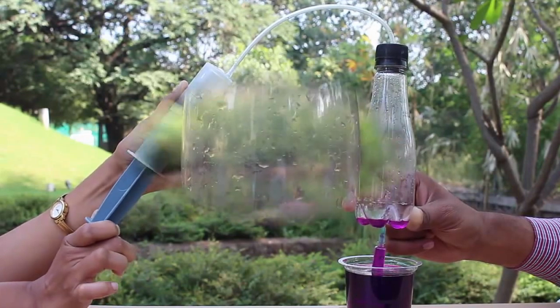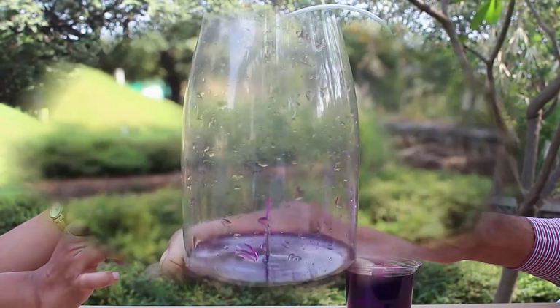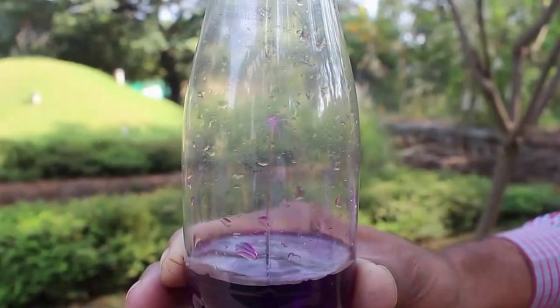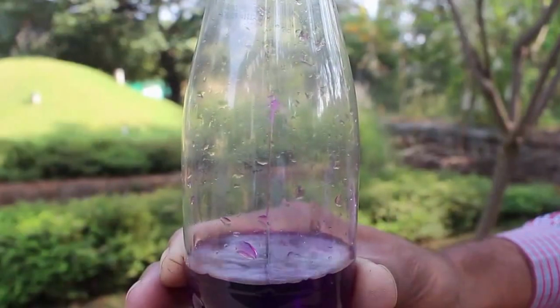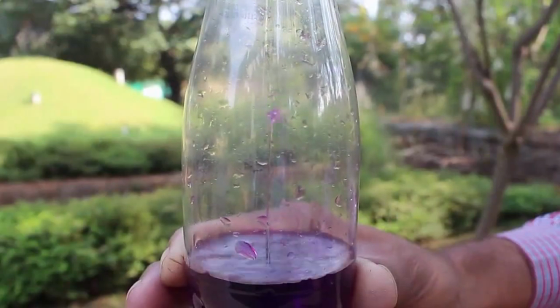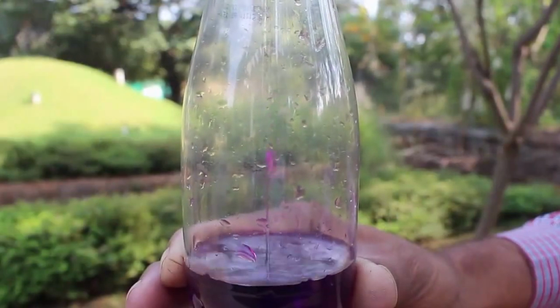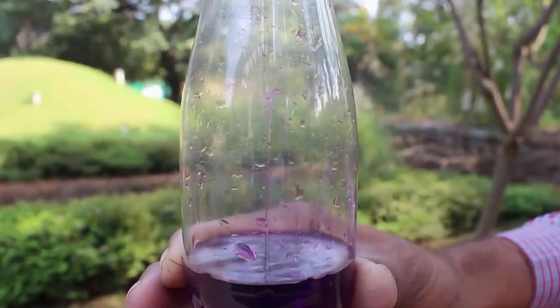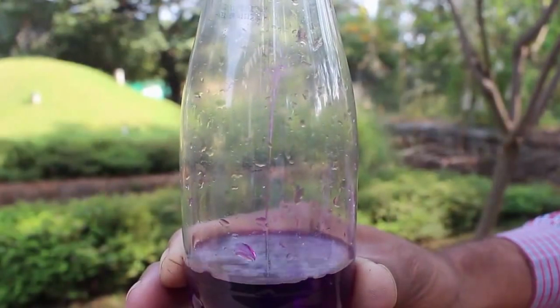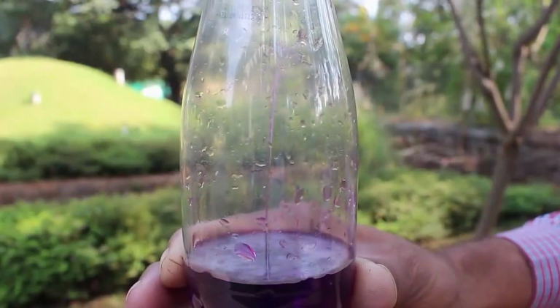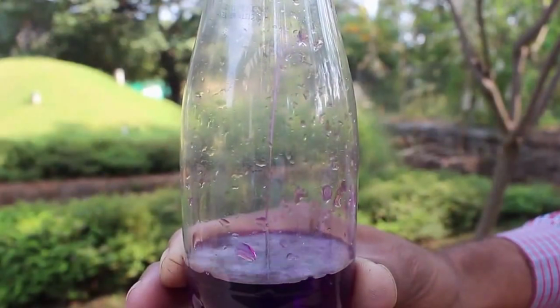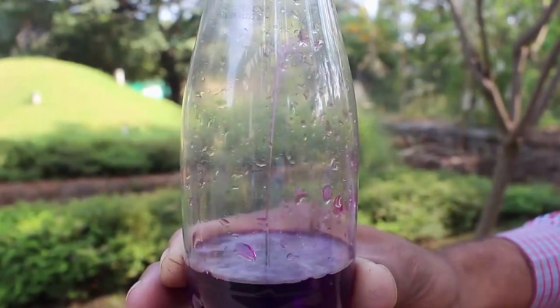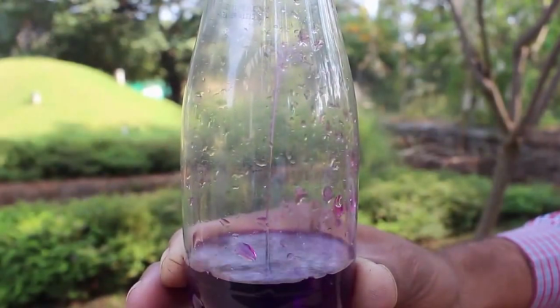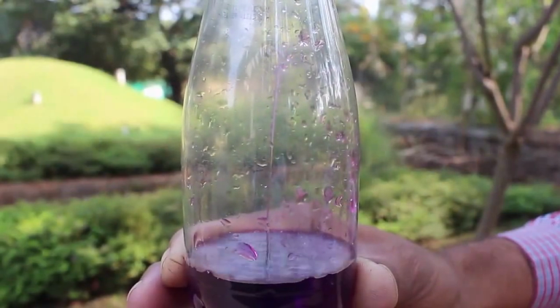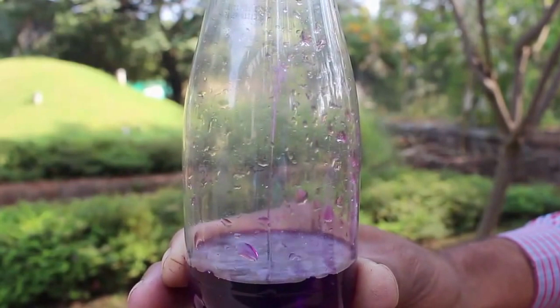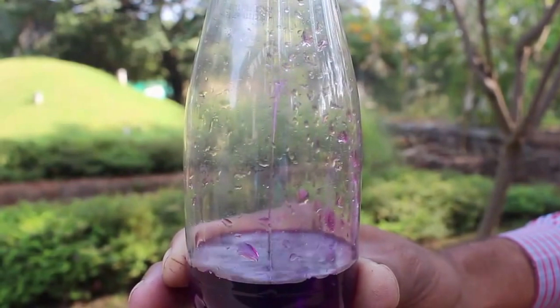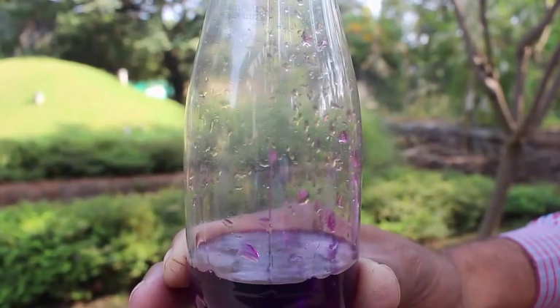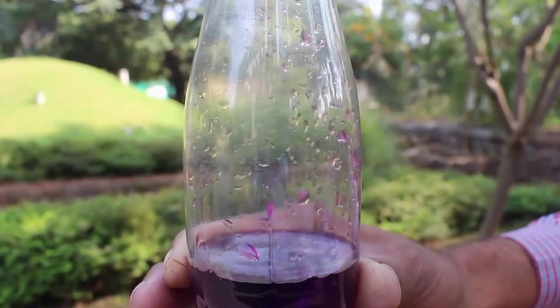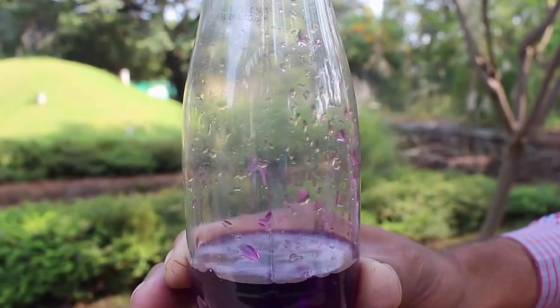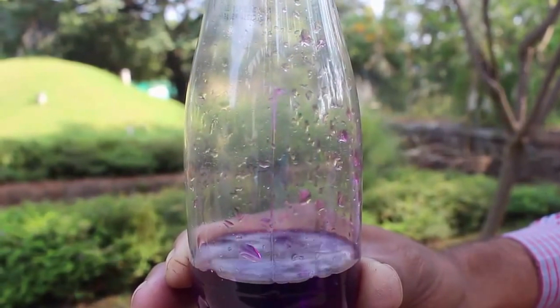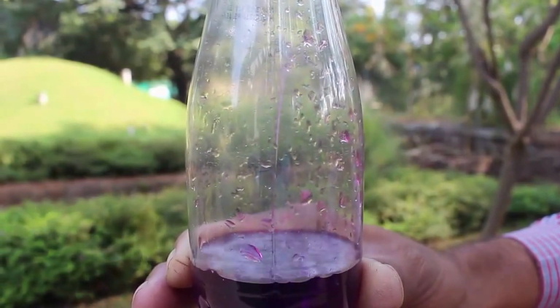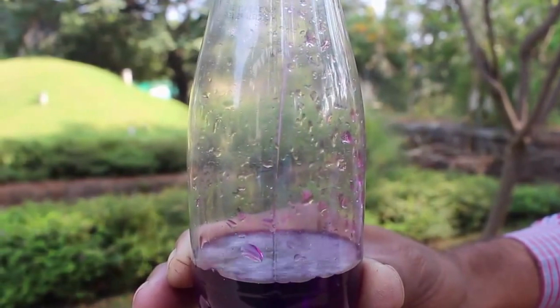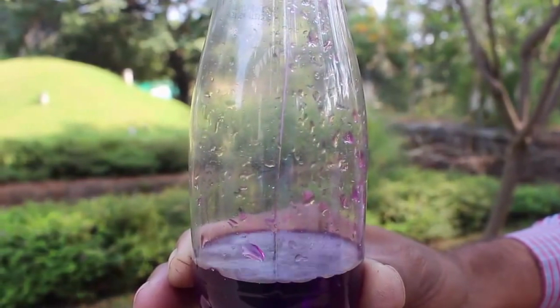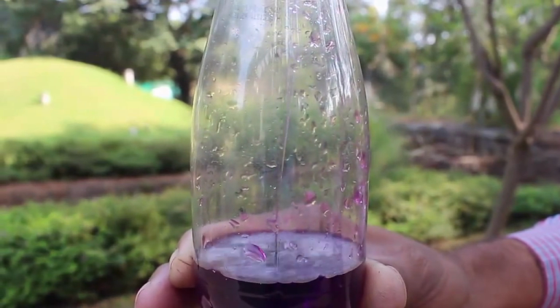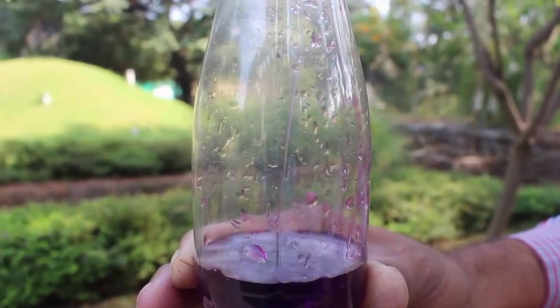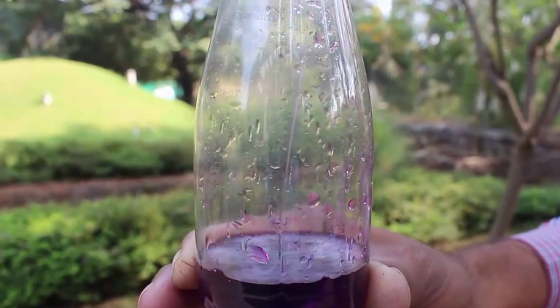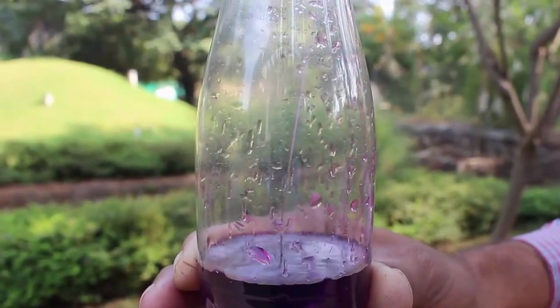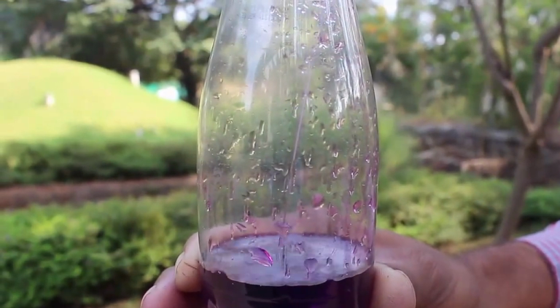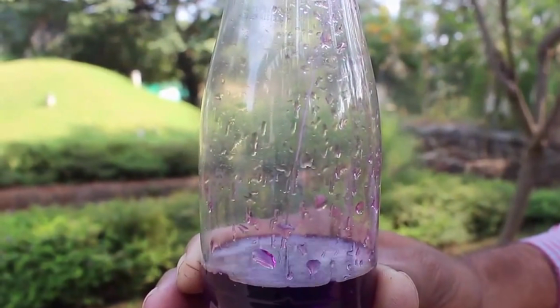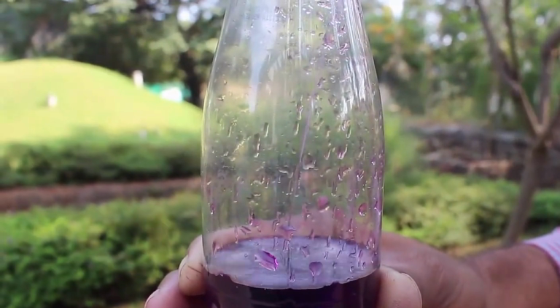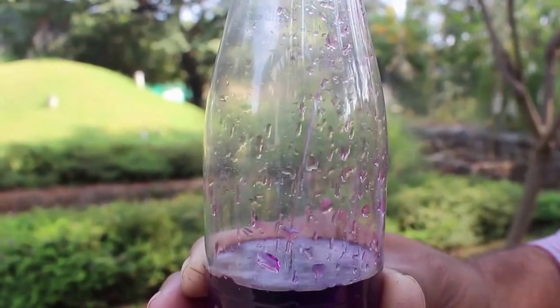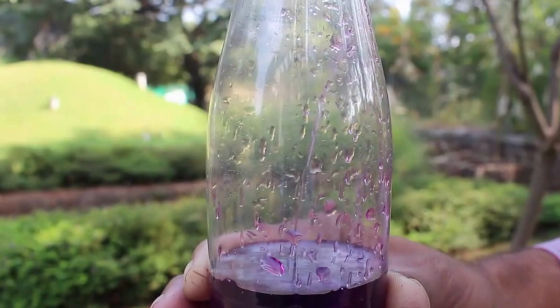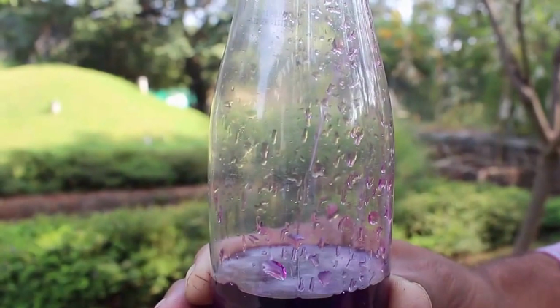It will be a very beautiful looking fountain. And as the water comes in small quantities, this will last for a long time.